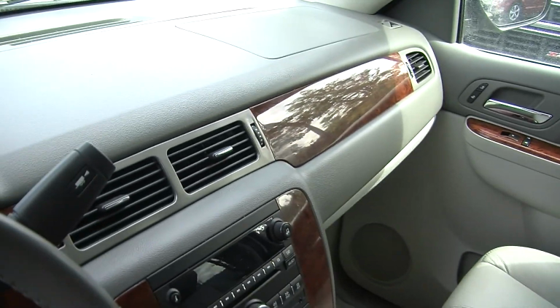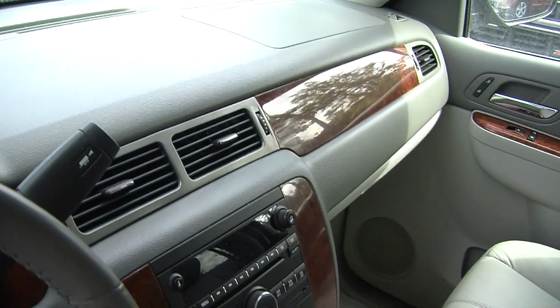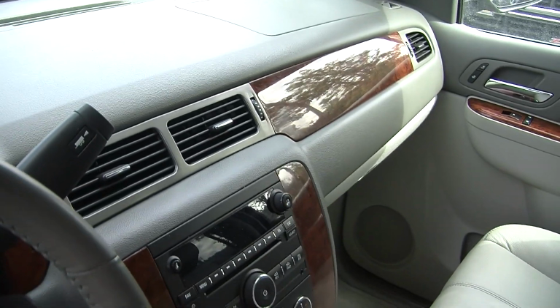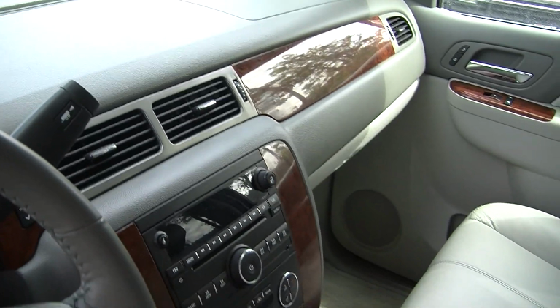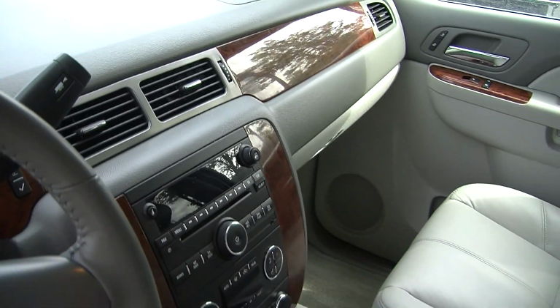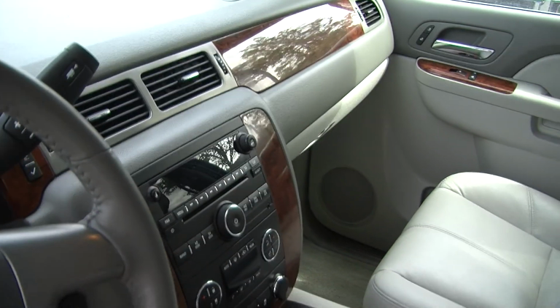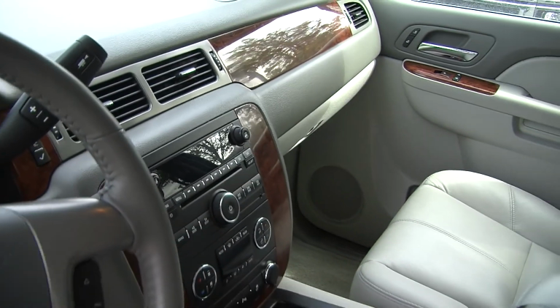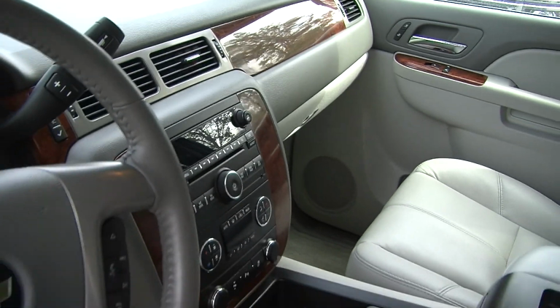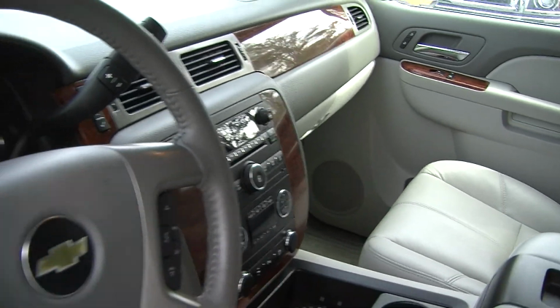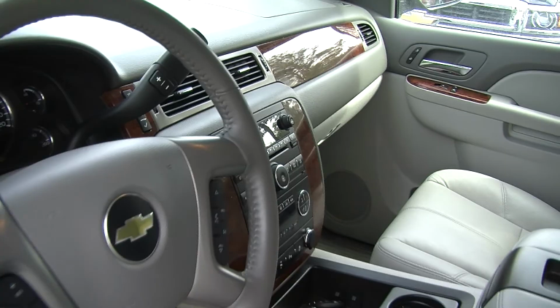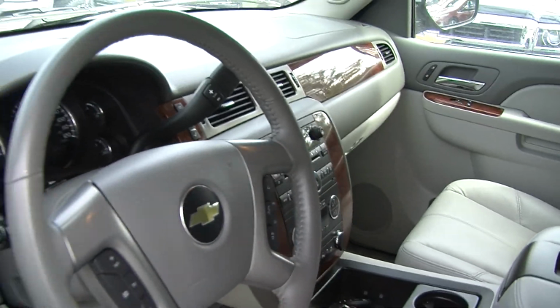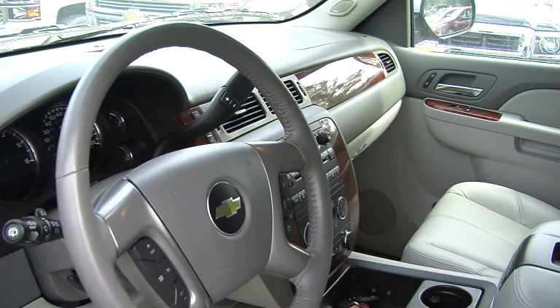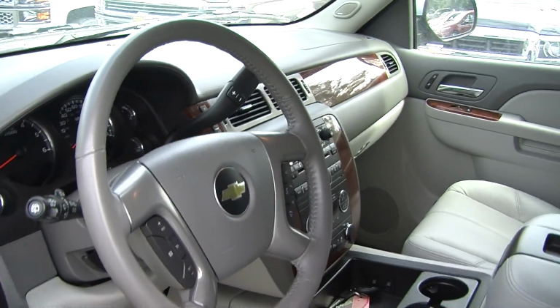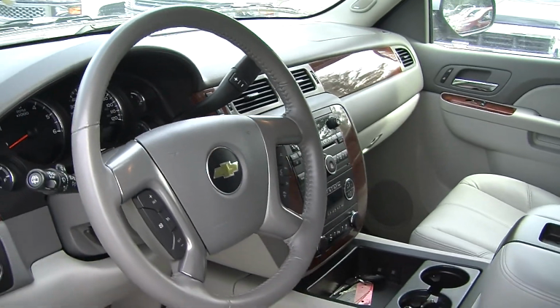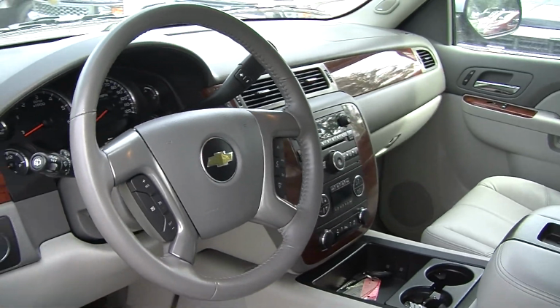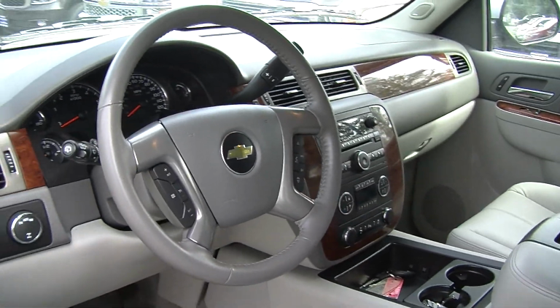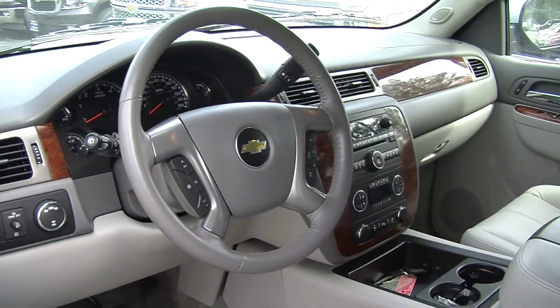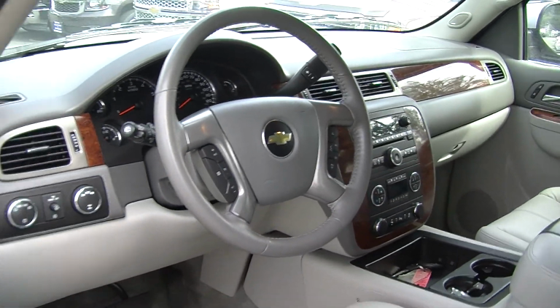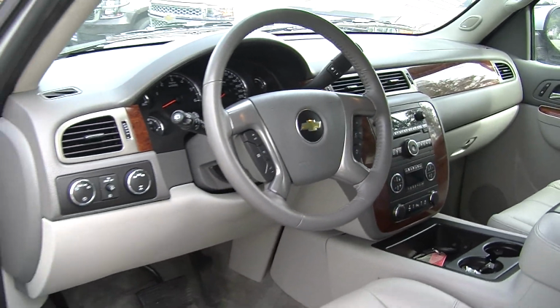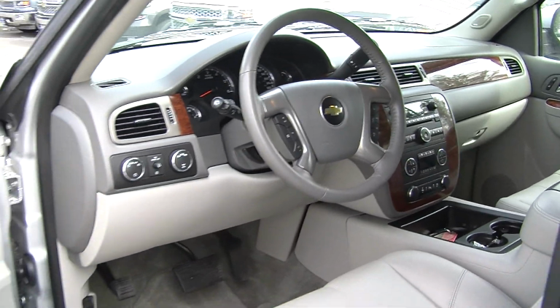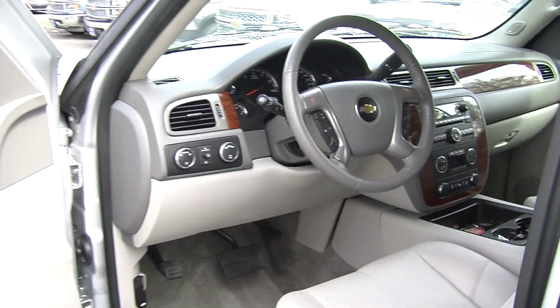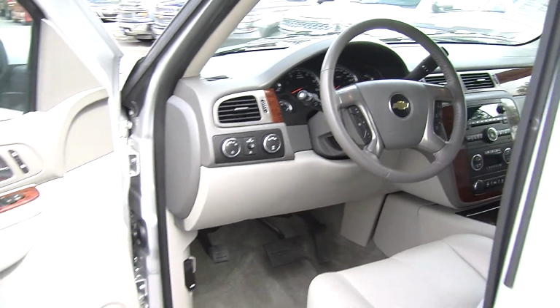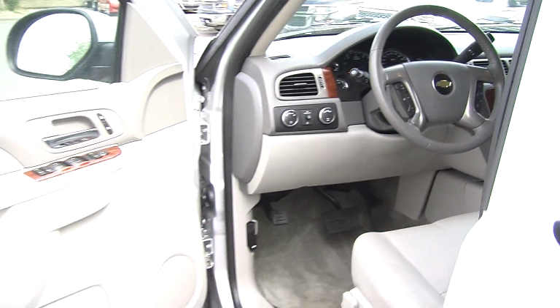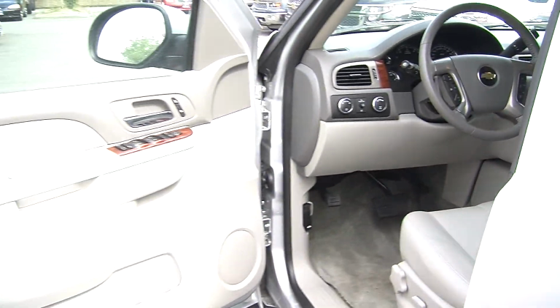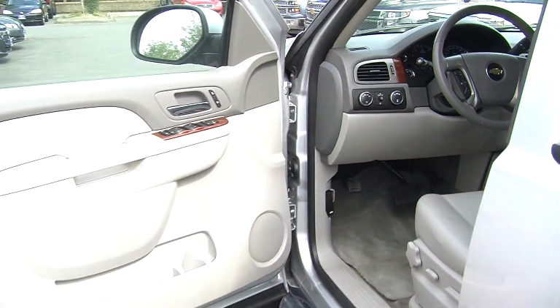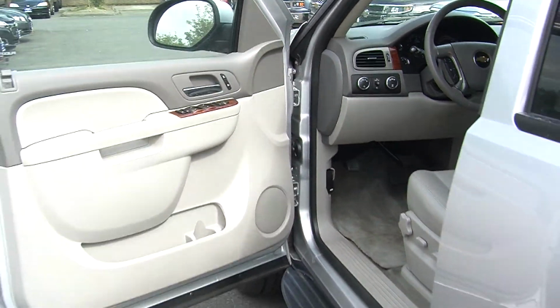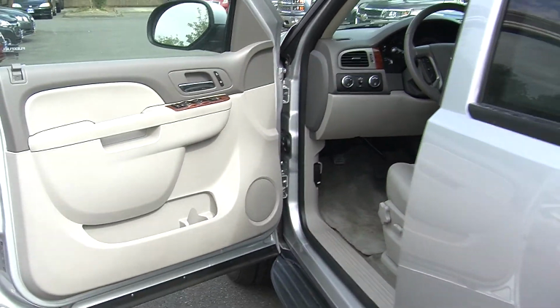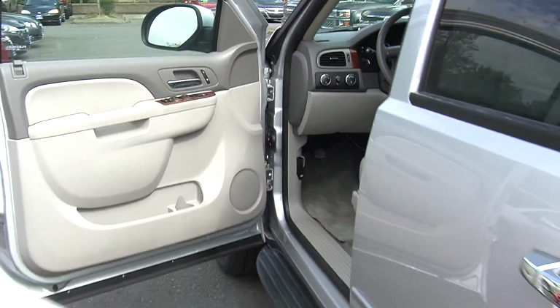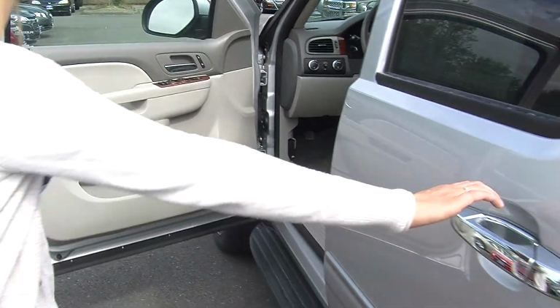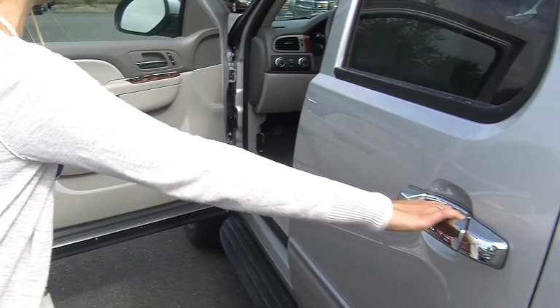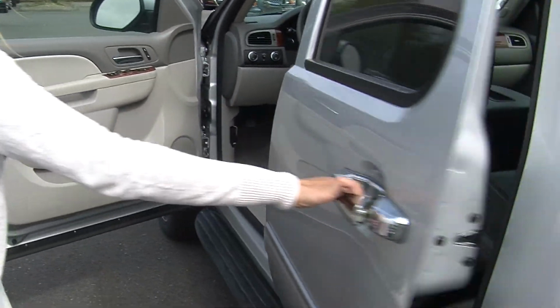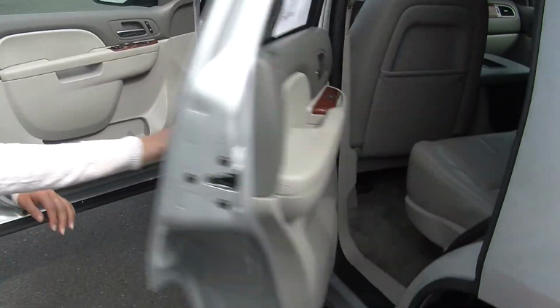It has OnStar, cruise control, Bluetooth, and stereo controls integrated right in the steering wheel for the driver's convenience. It comes with all of the power options — windows, locks, mirrors, seats, and adjustable pedals.